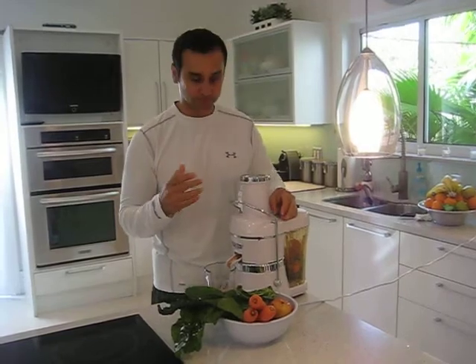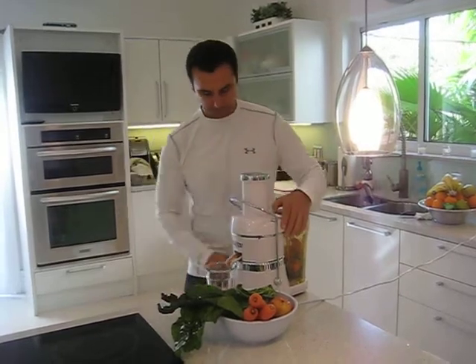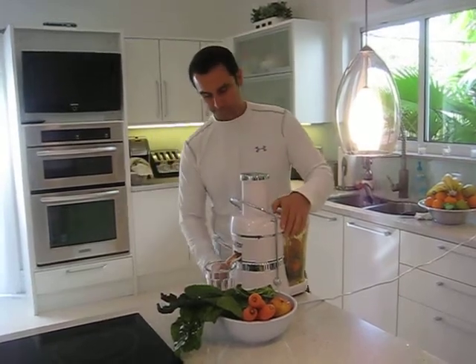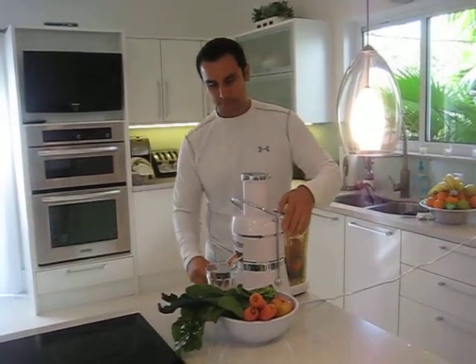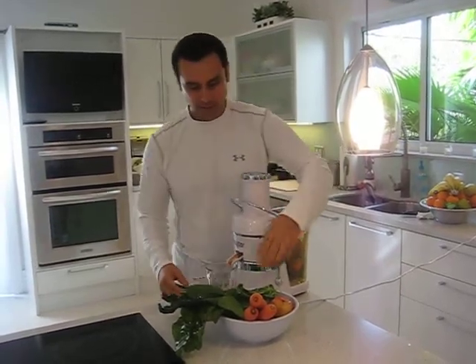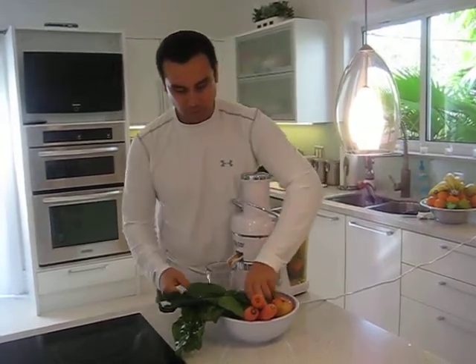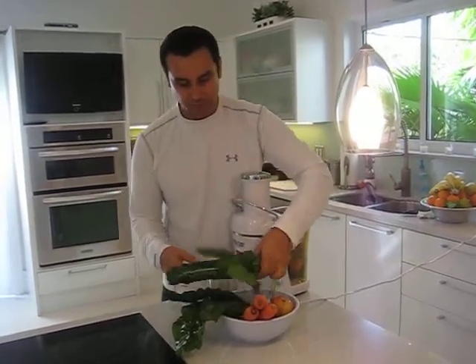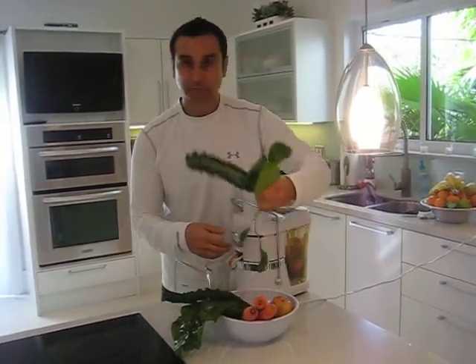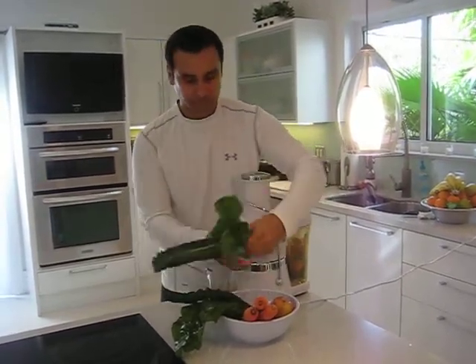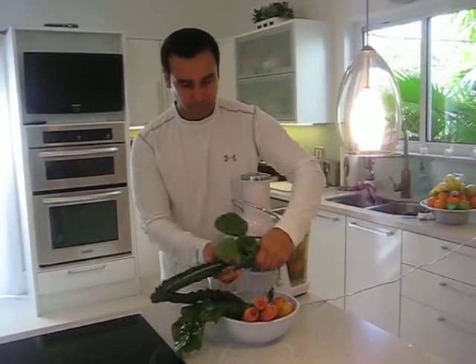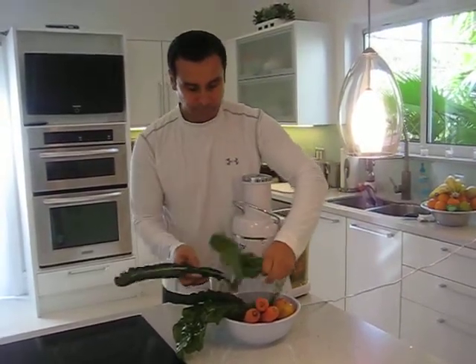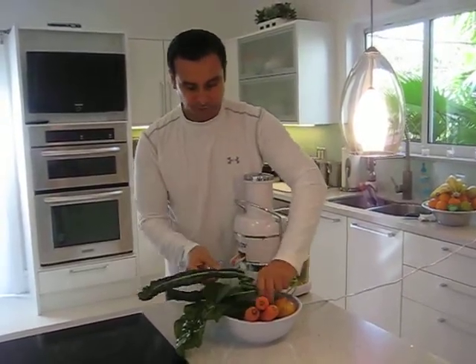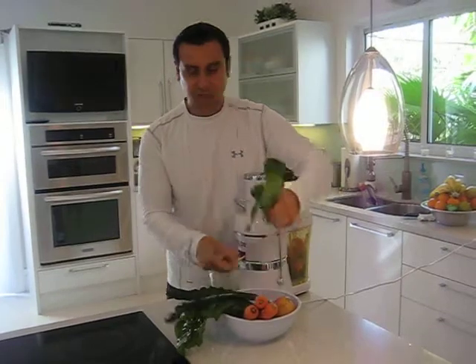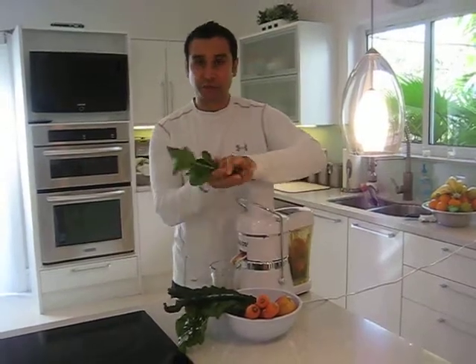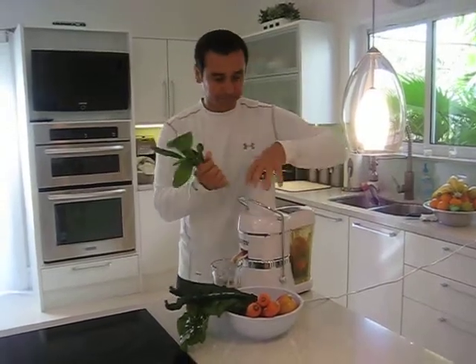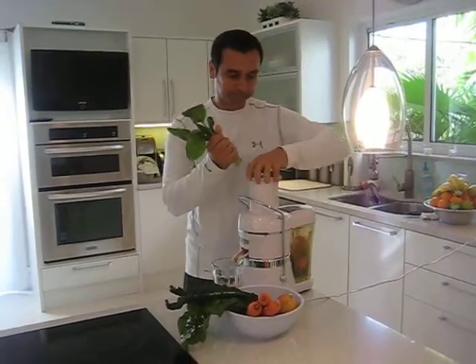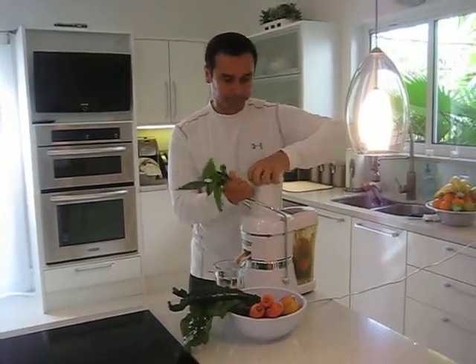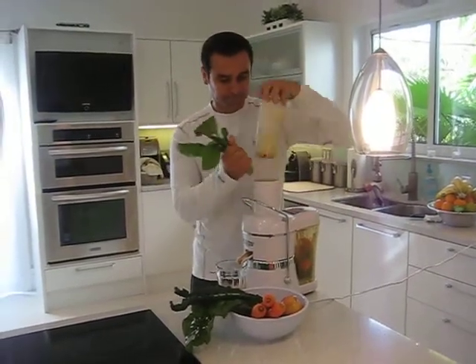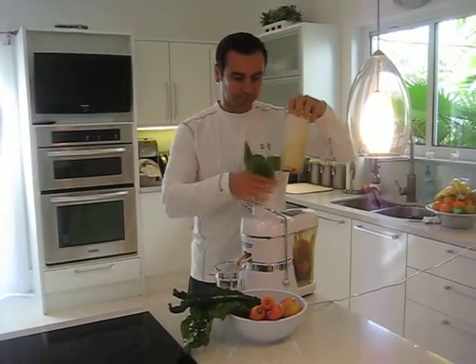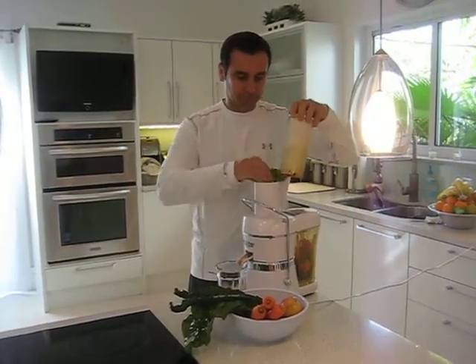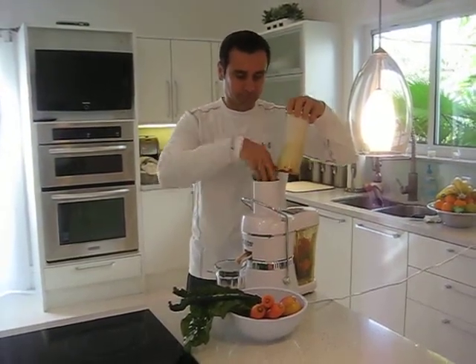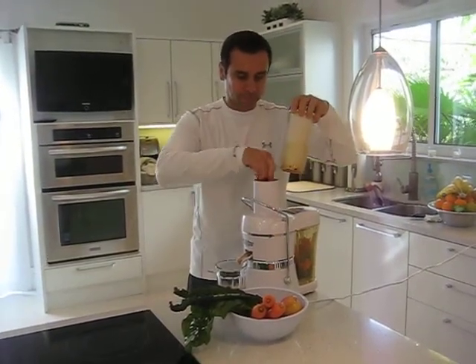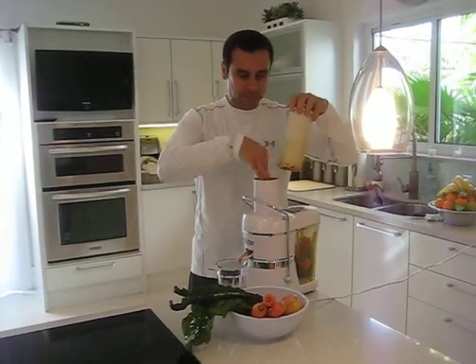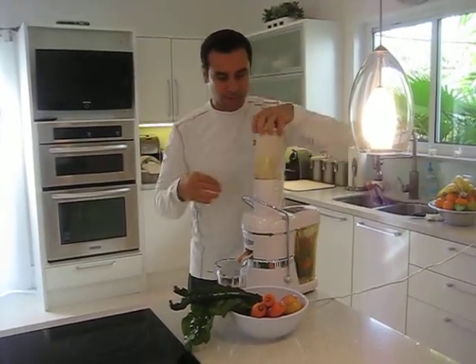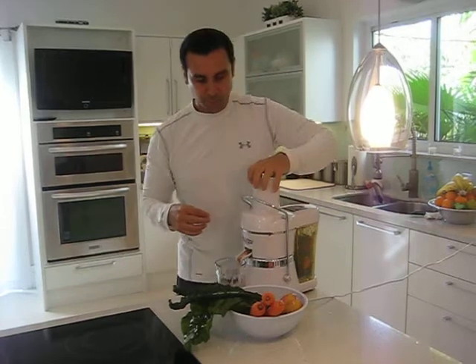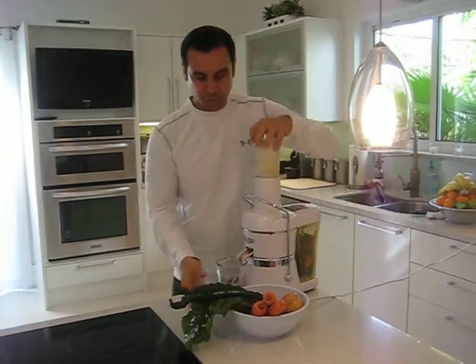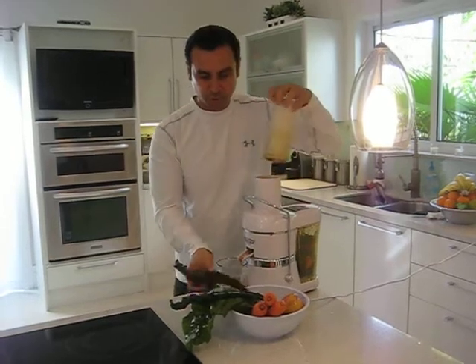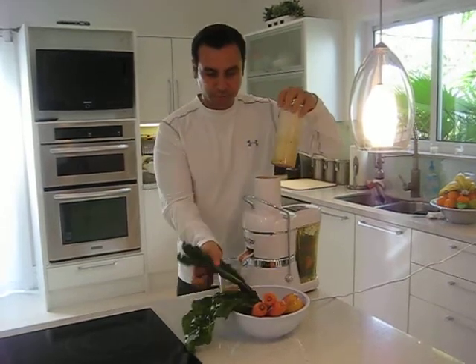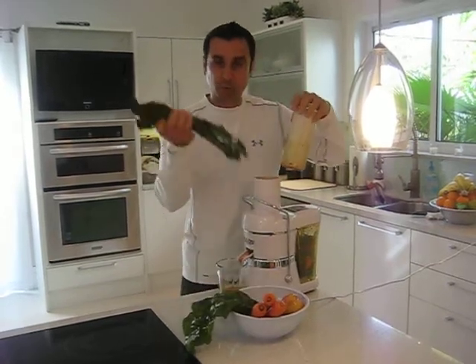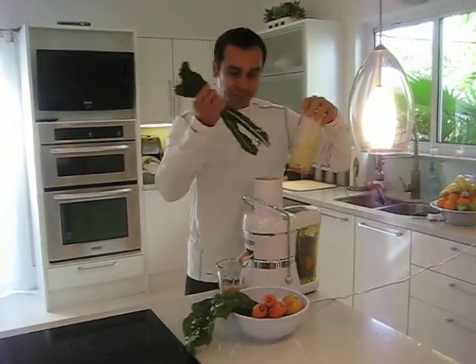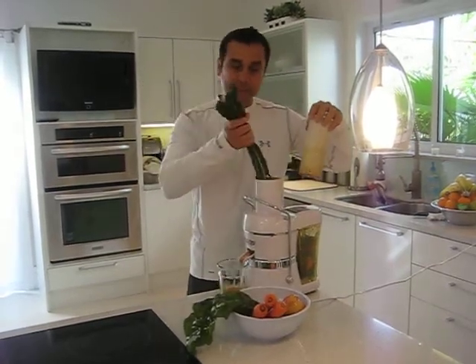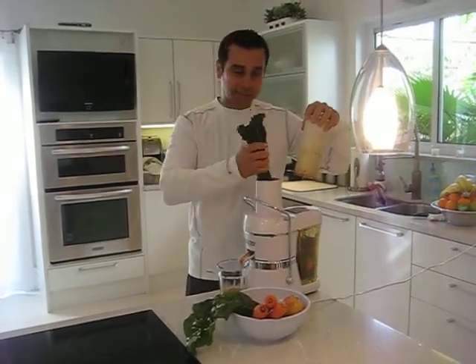We start by using the spinach — just a little bunch of it — put it through the juicer. Then we go with the lacinato kale.